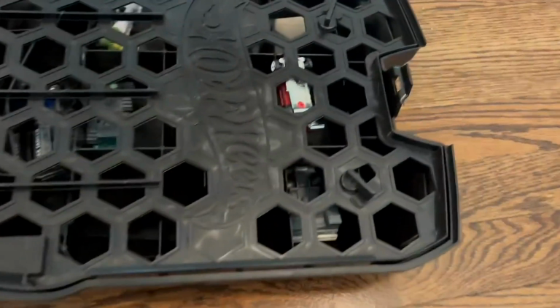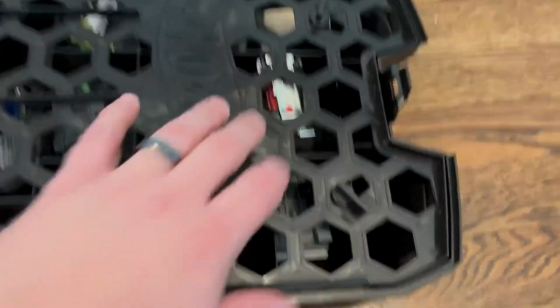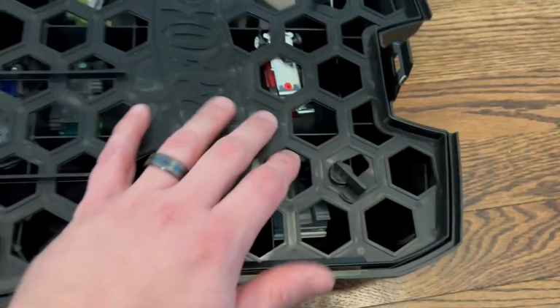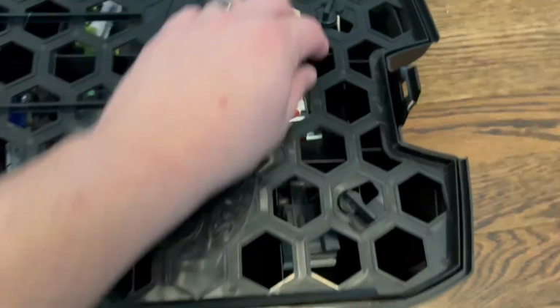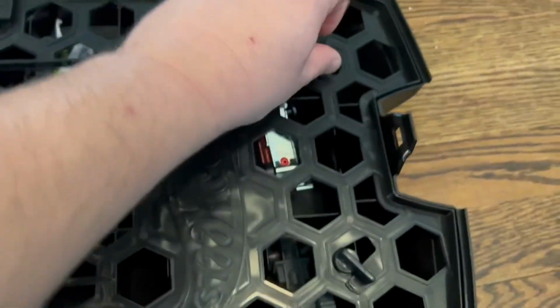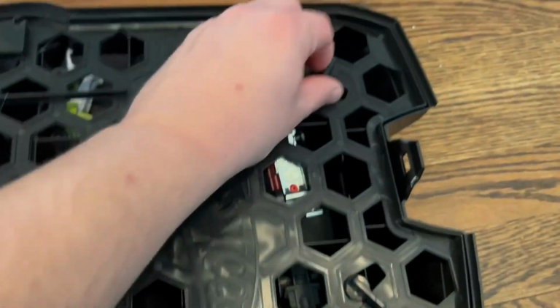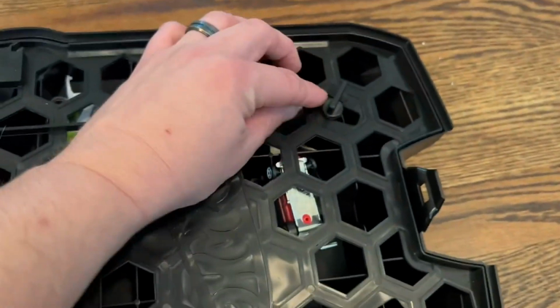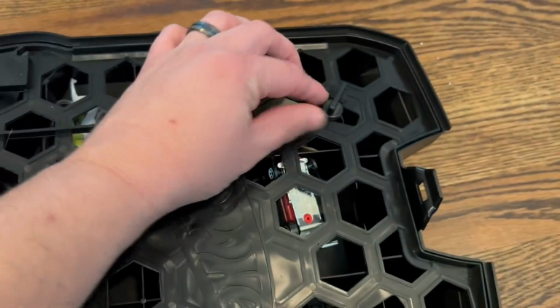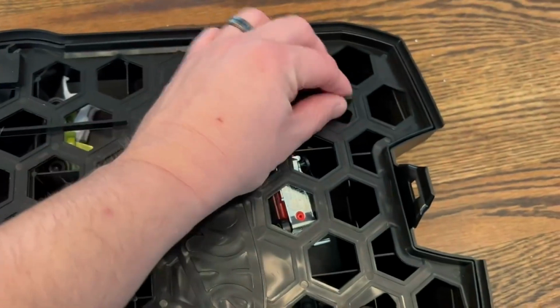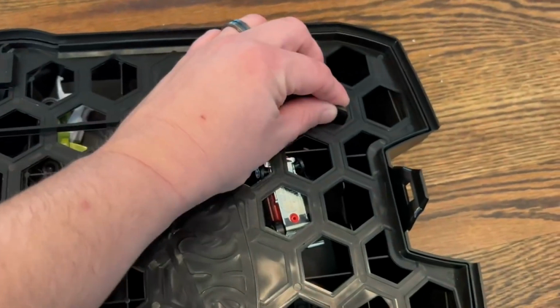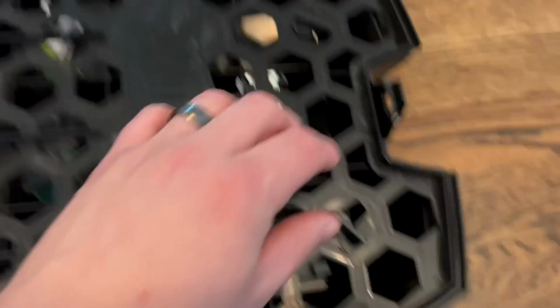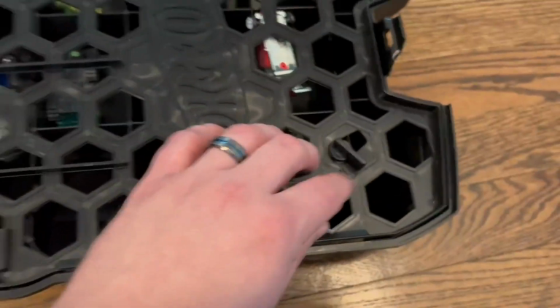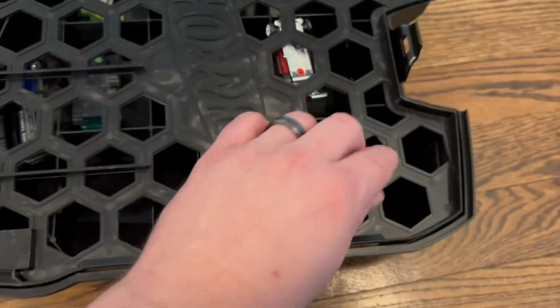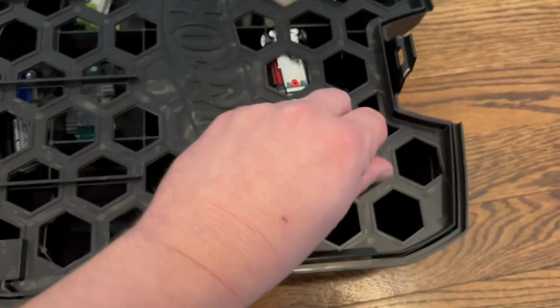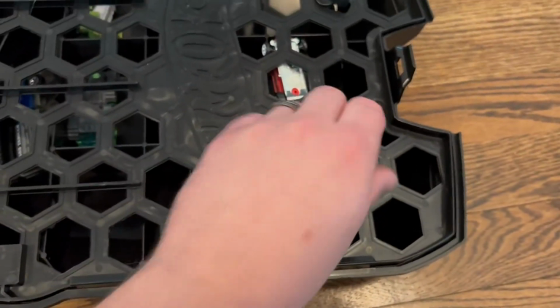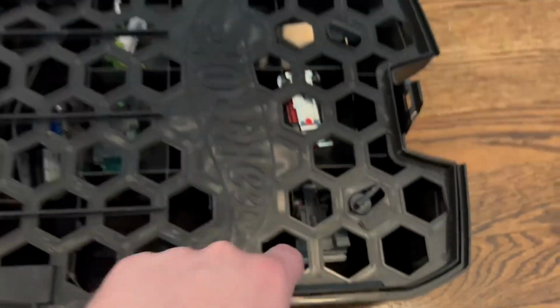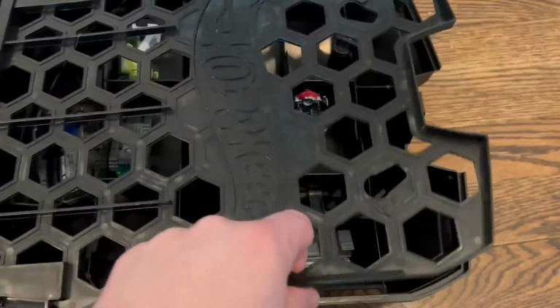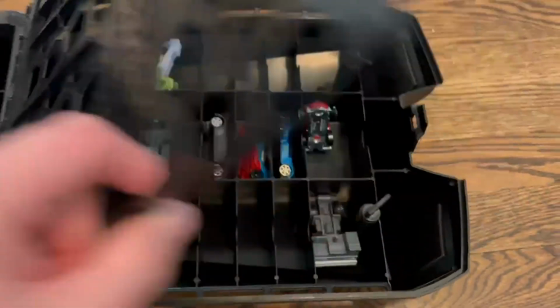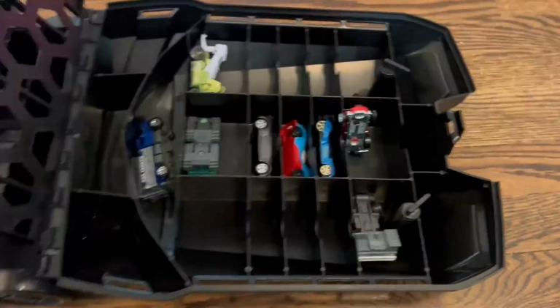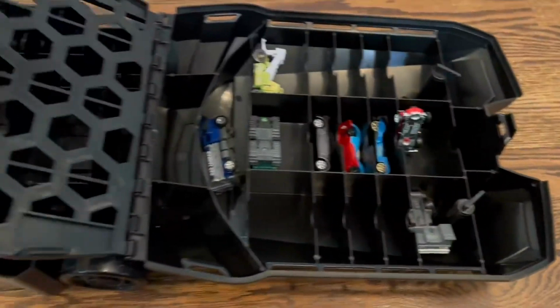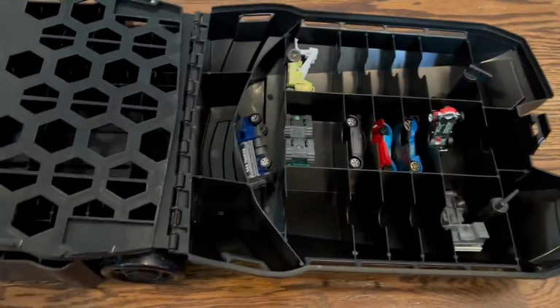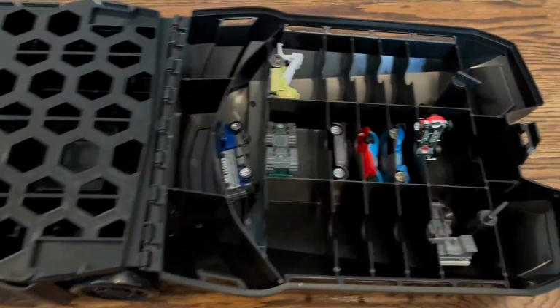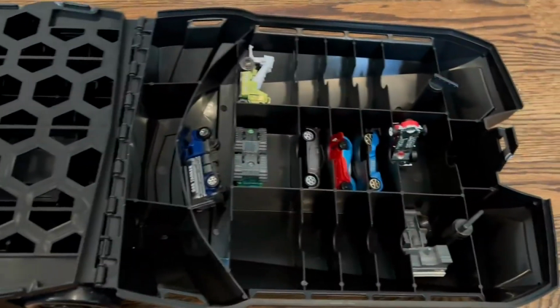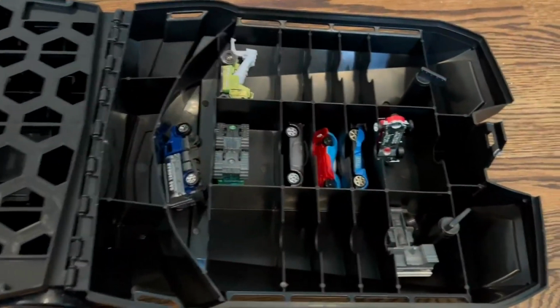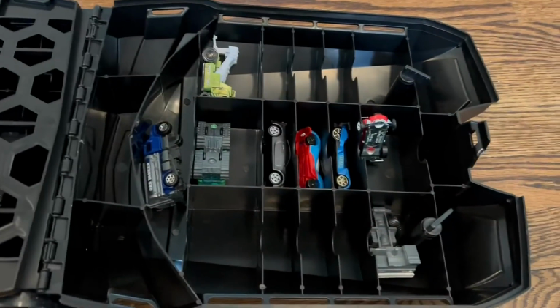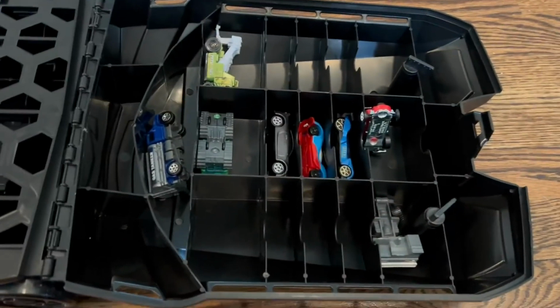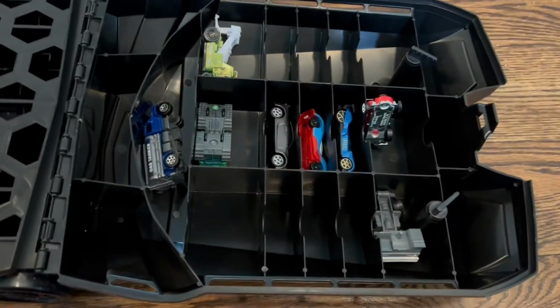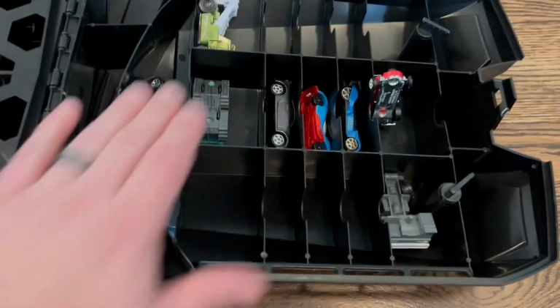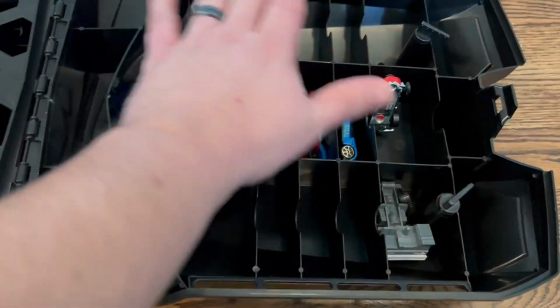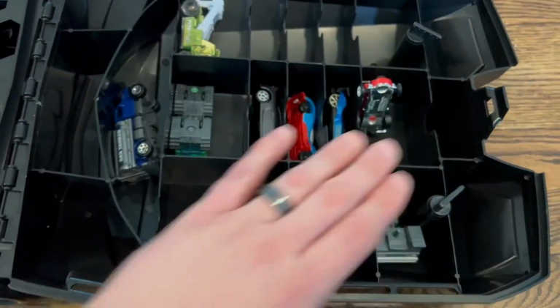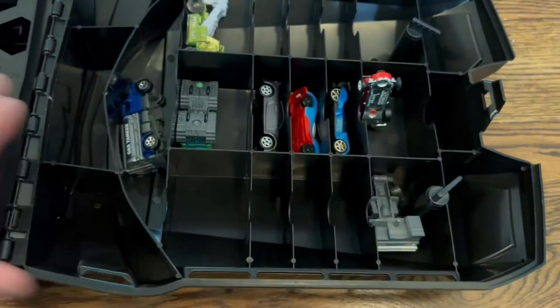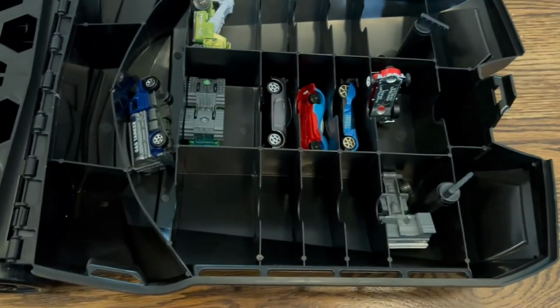Then there's even more storage. It's got these two little clips right here that you turn like that and it opens up into even more storage, so they can bring even more cars.